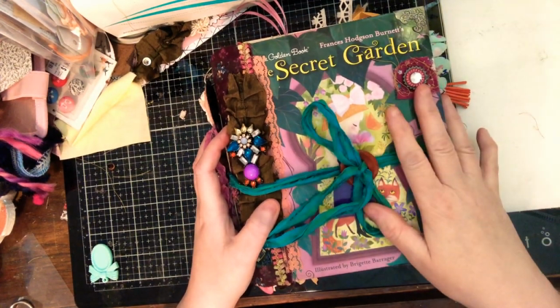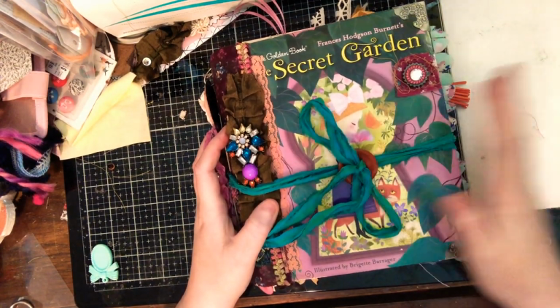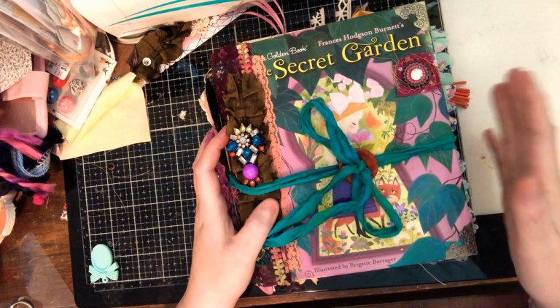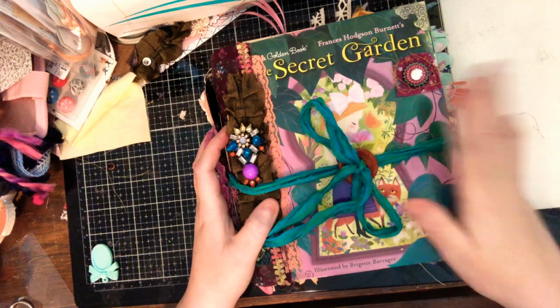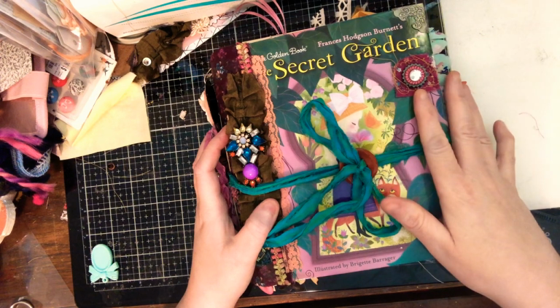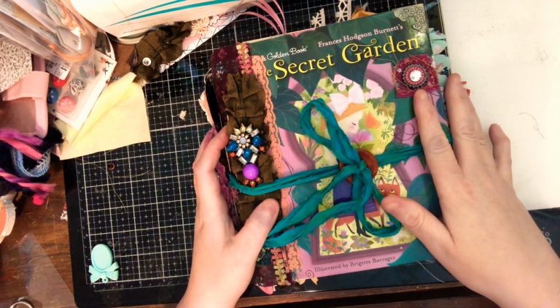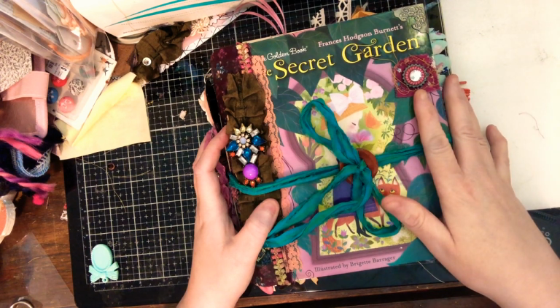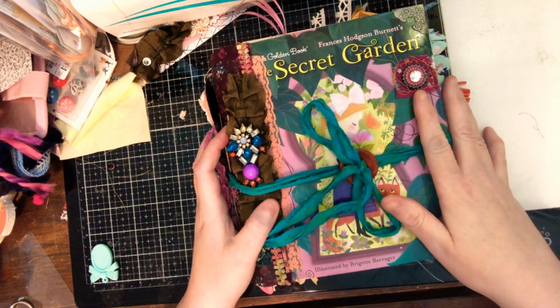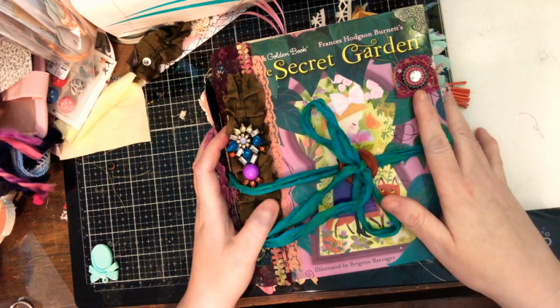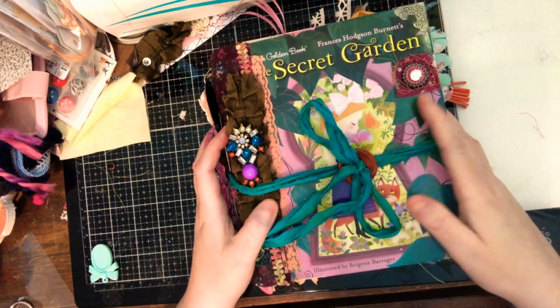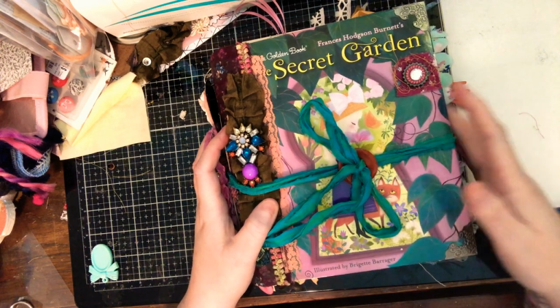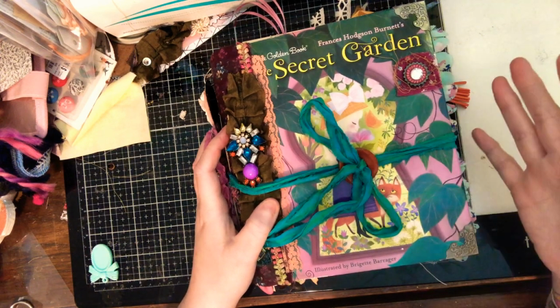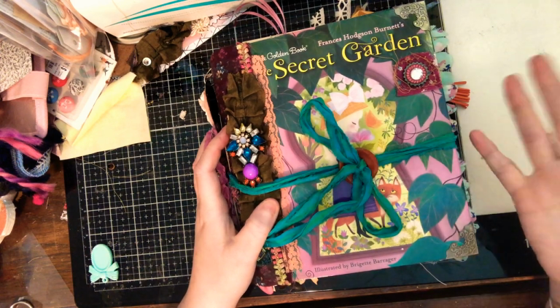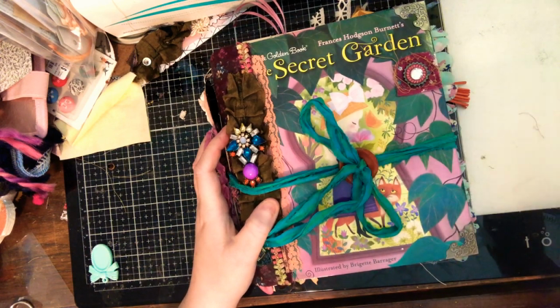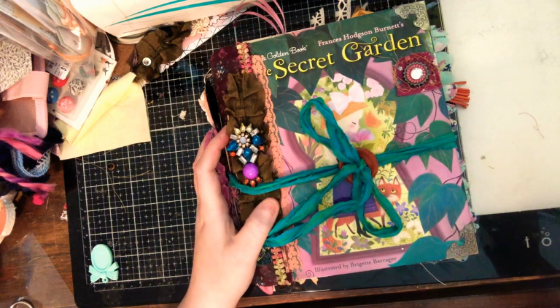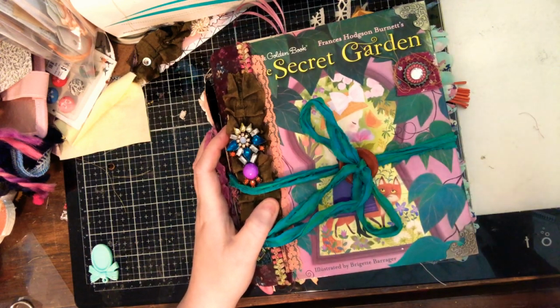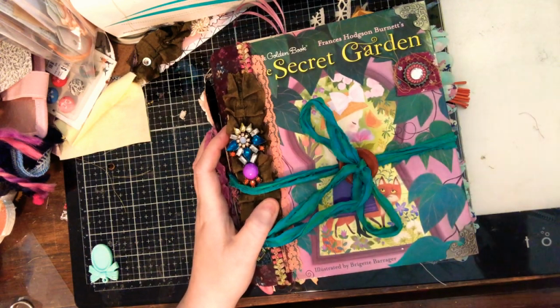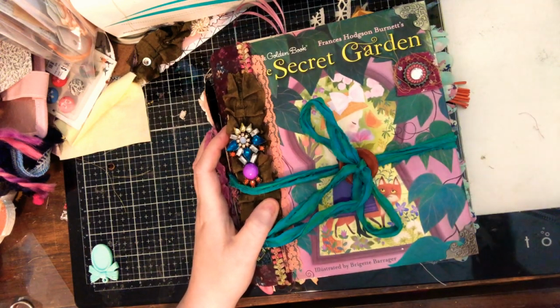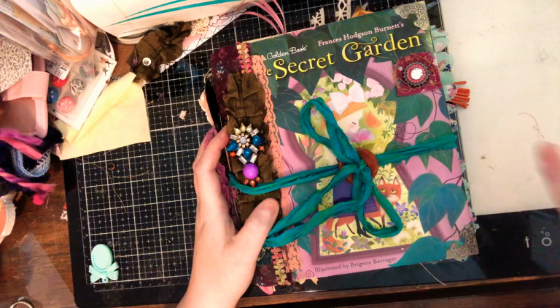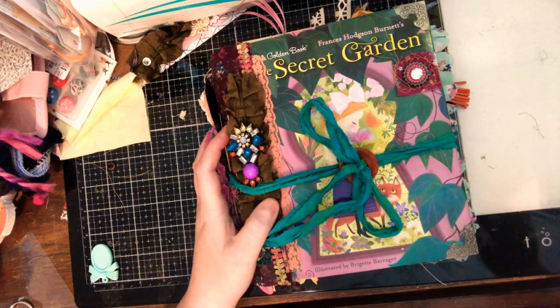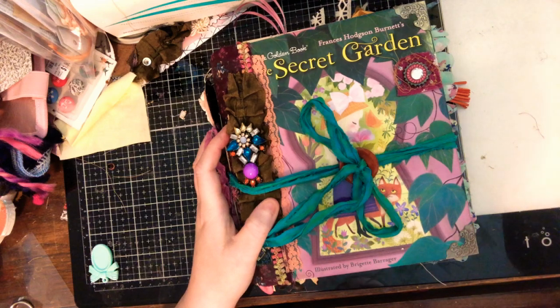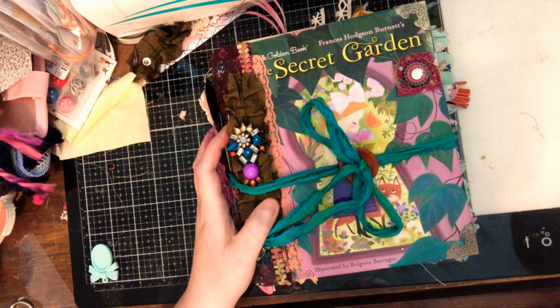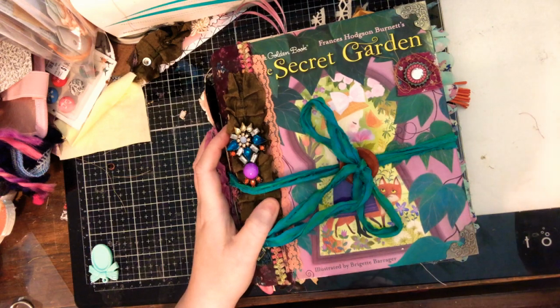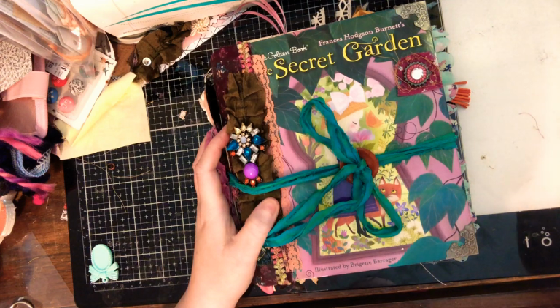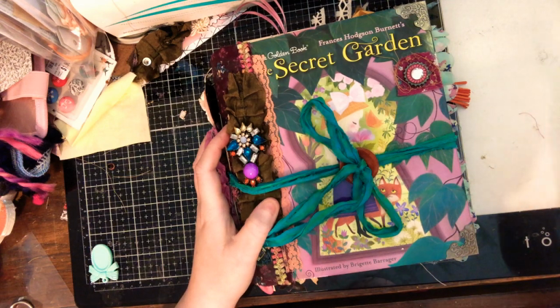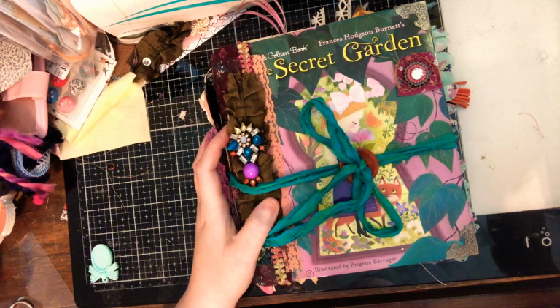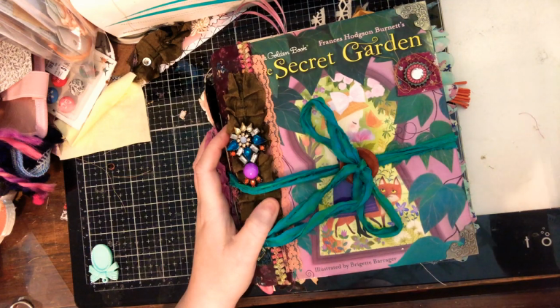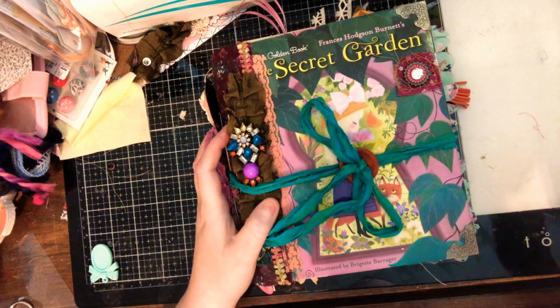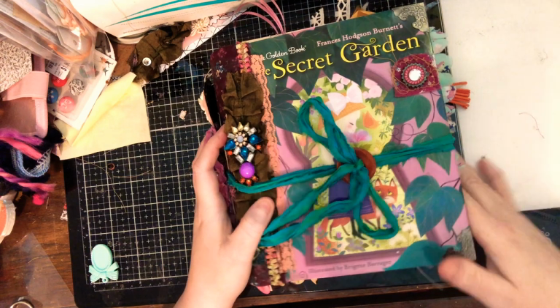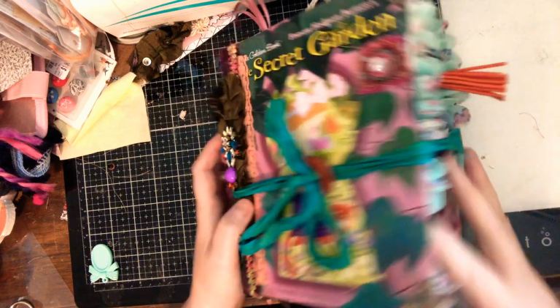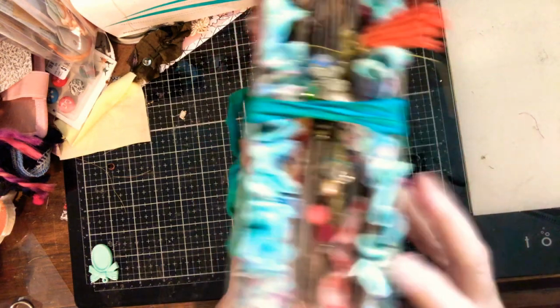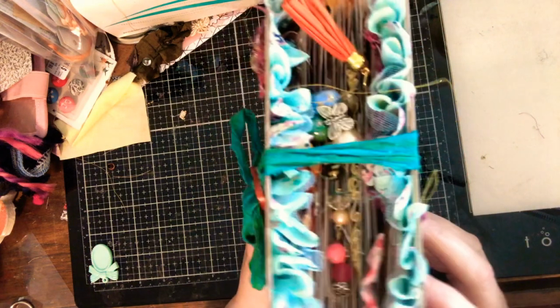I included all the ephemera in here just because I got carried away.